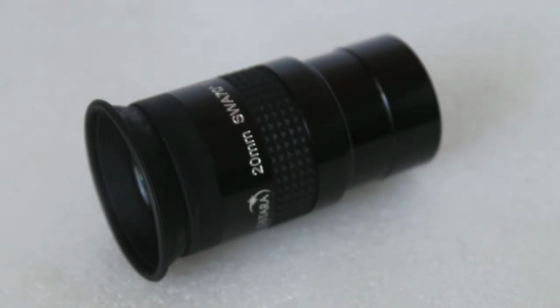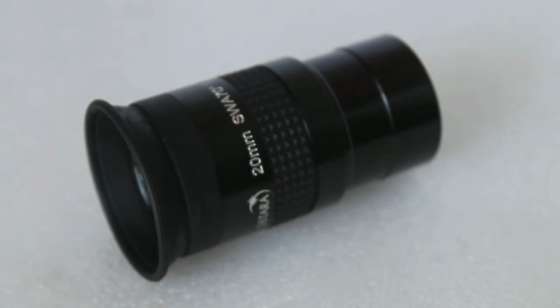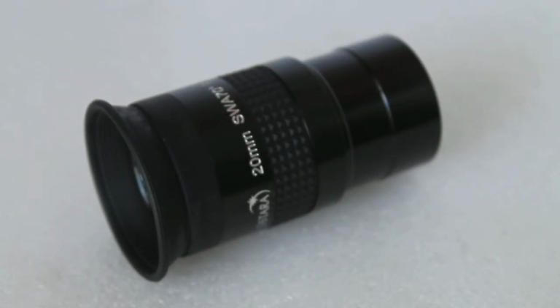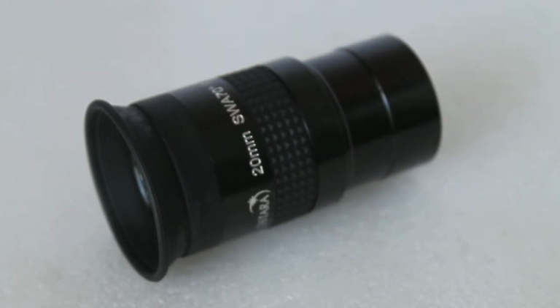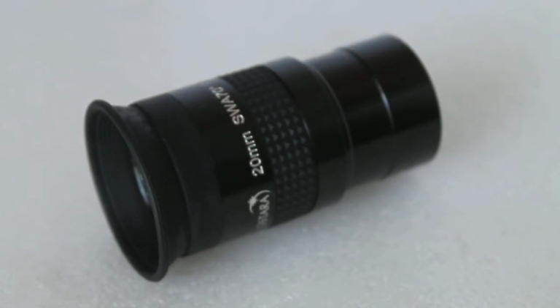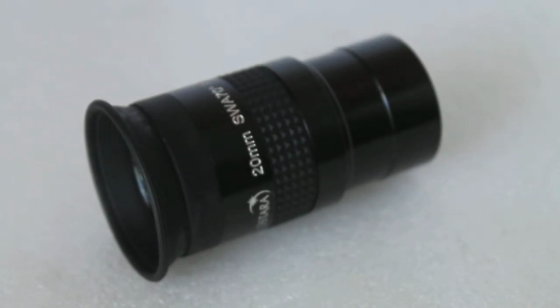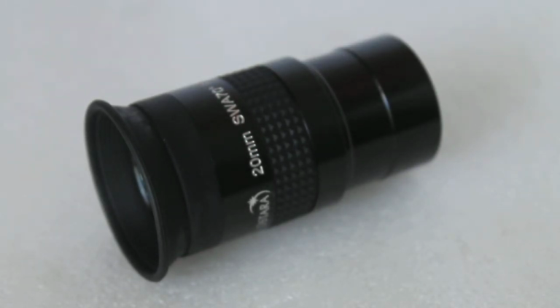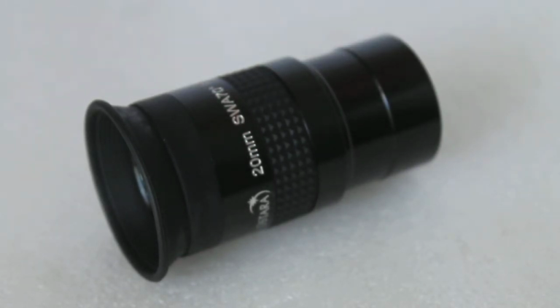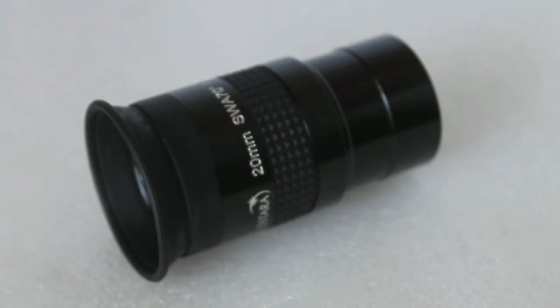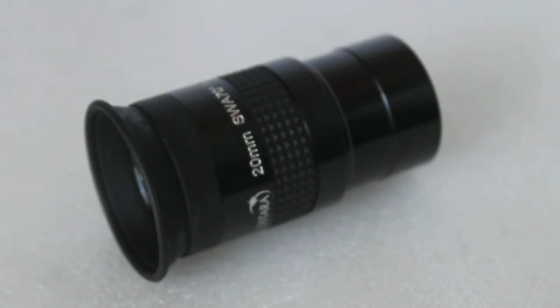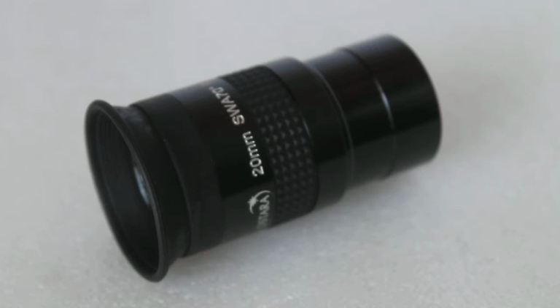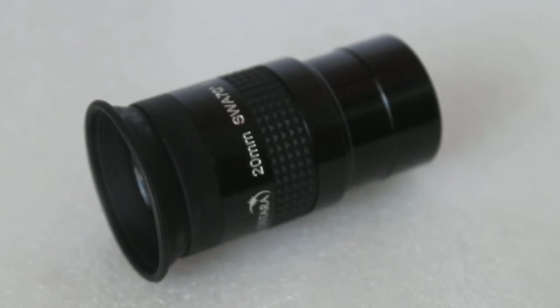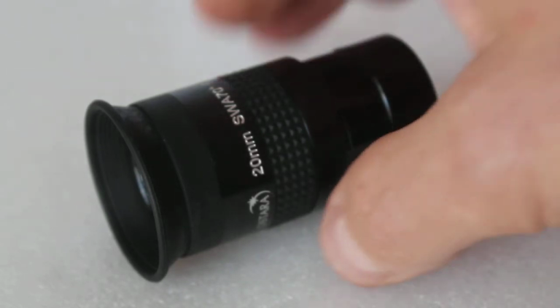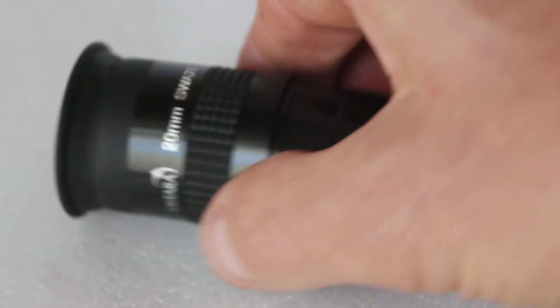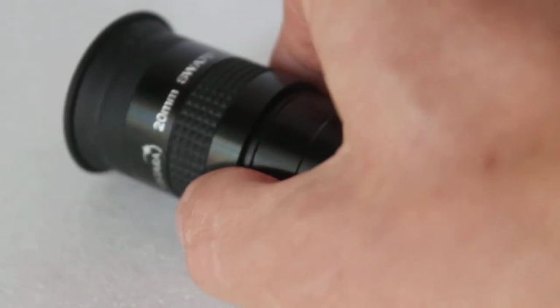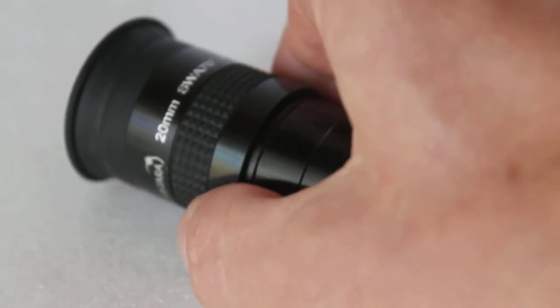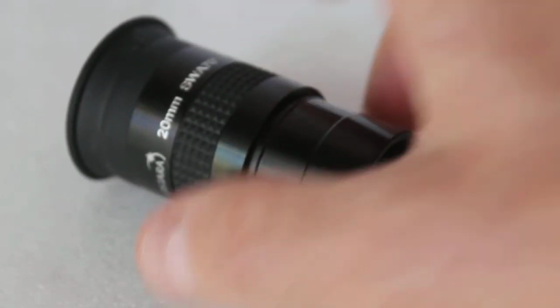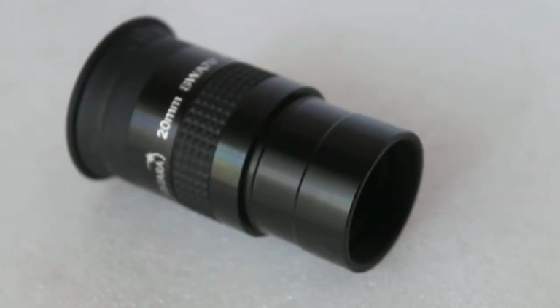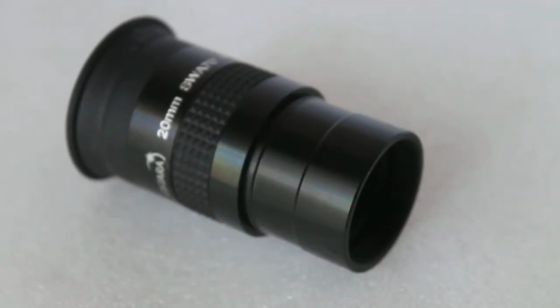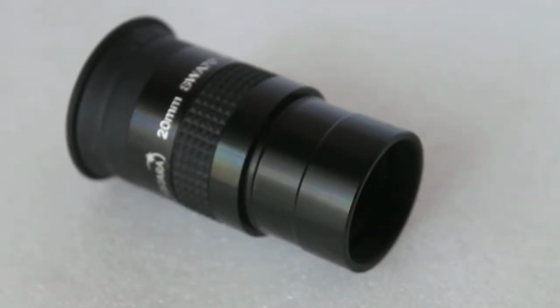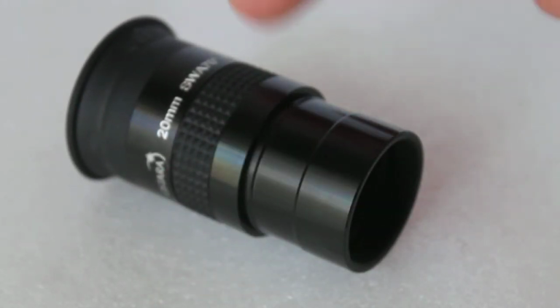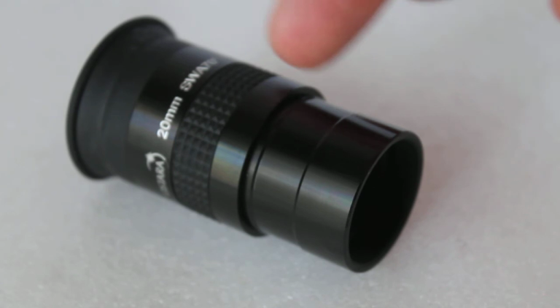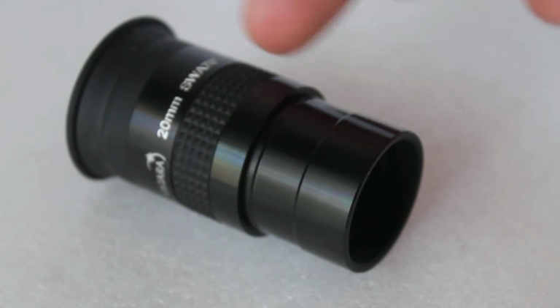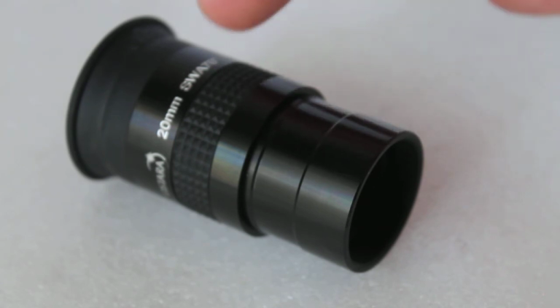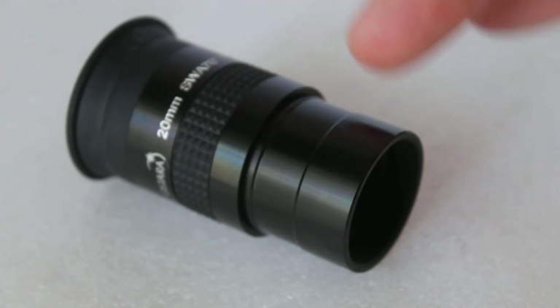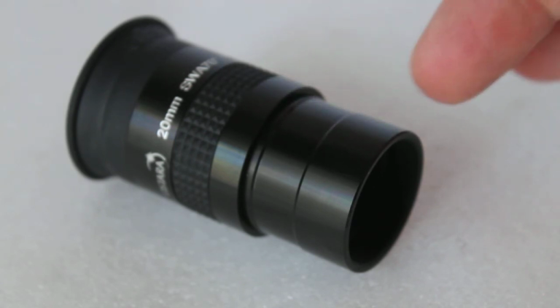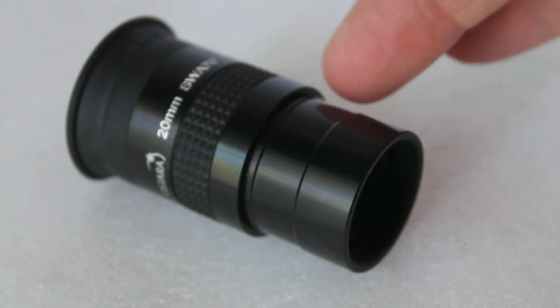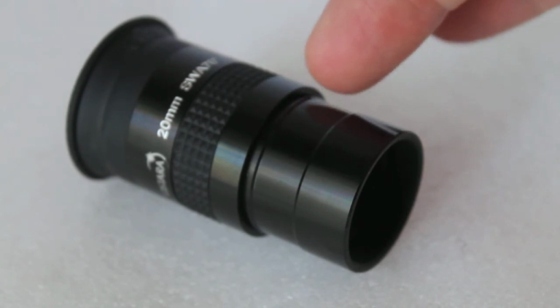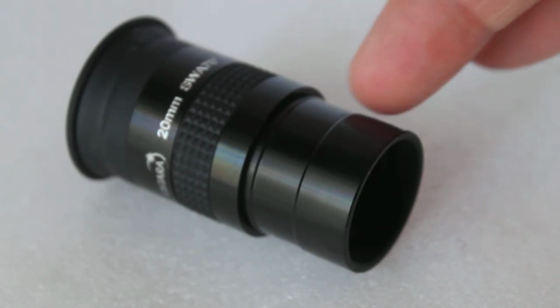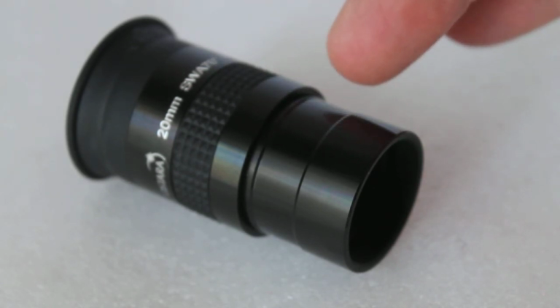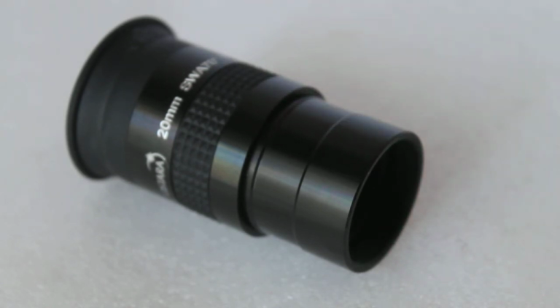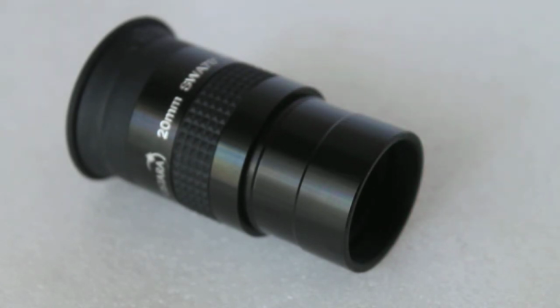Really nice internal blackened edges give really nice contrast, and edge of field quality is excellent. It's threaded for filters, with a very solid body featuring a gripped centre and a groove on the barrel to prevent slippage.